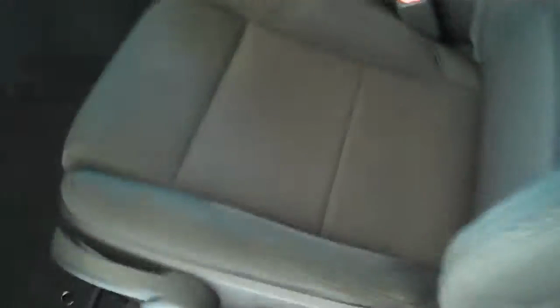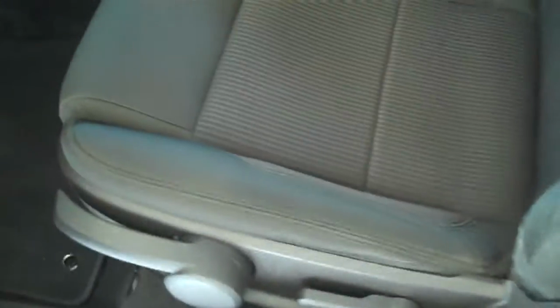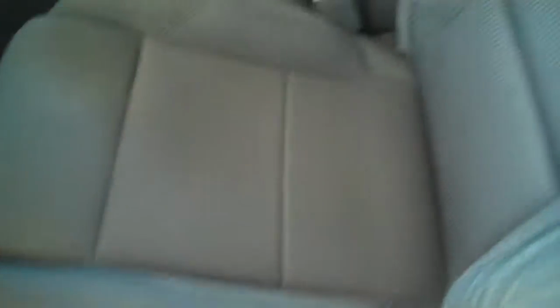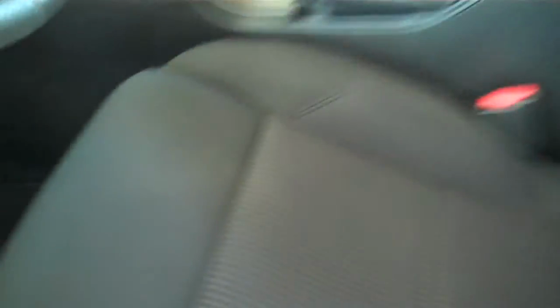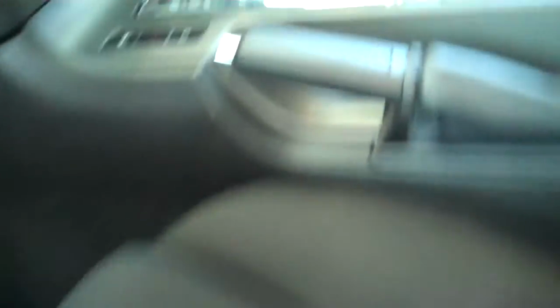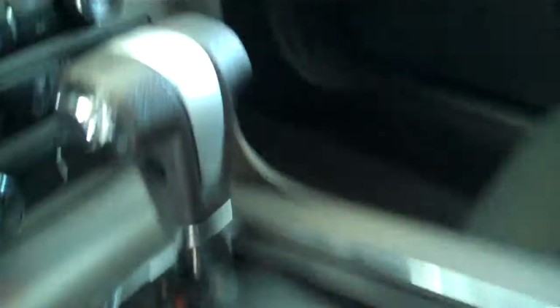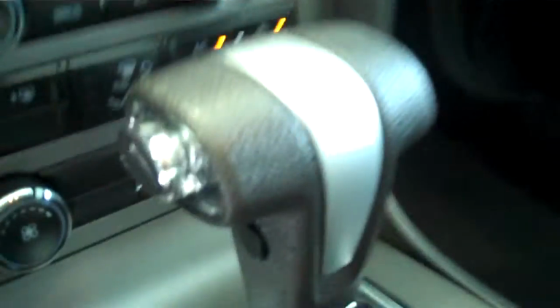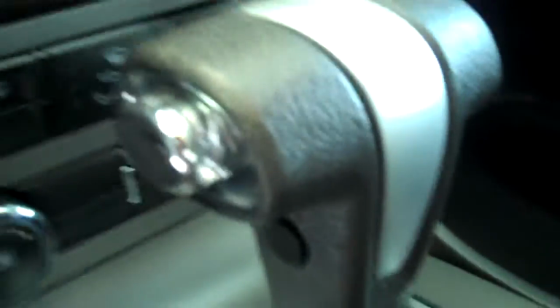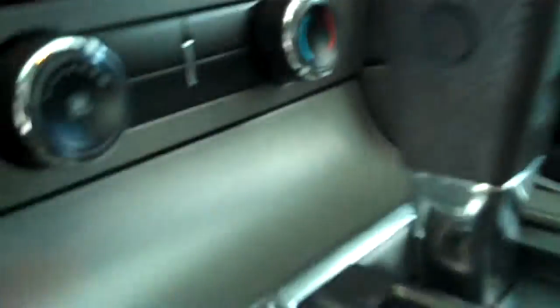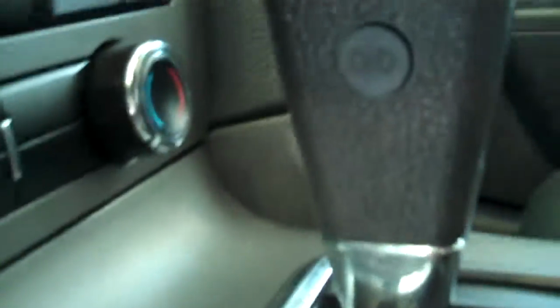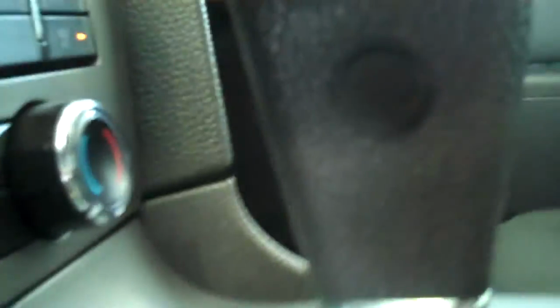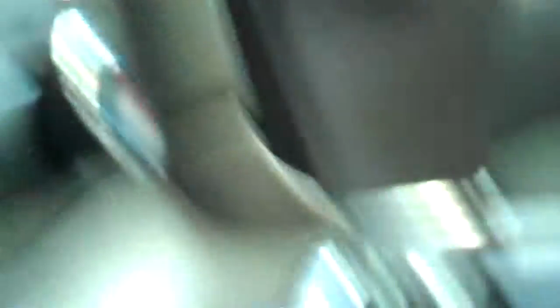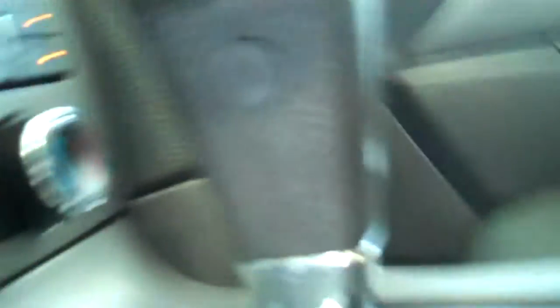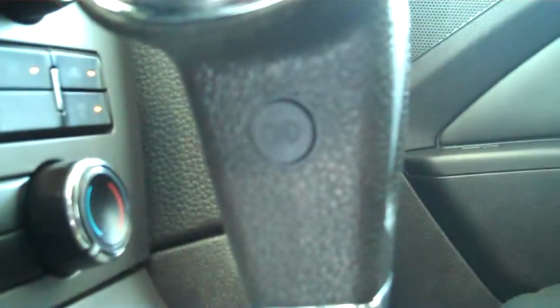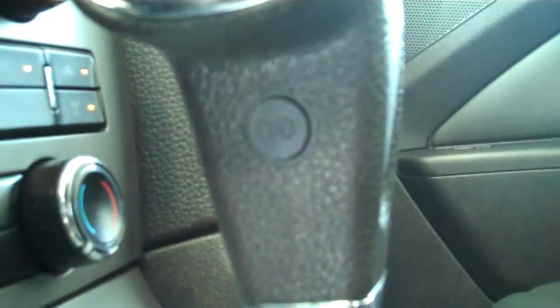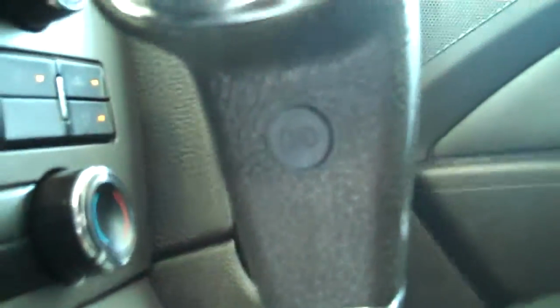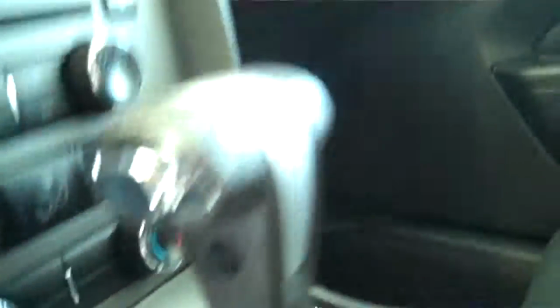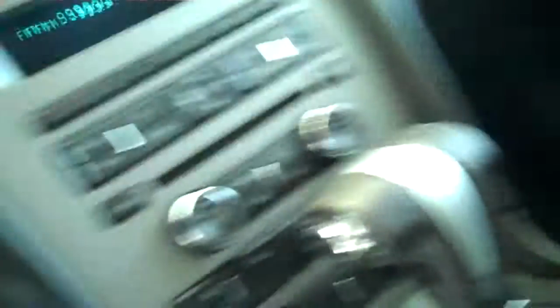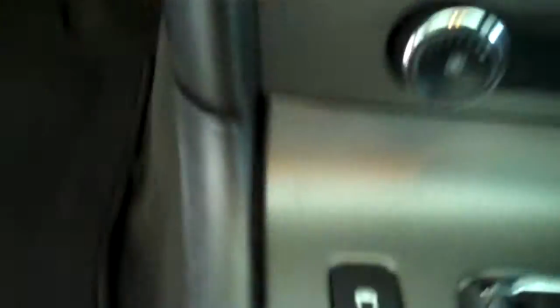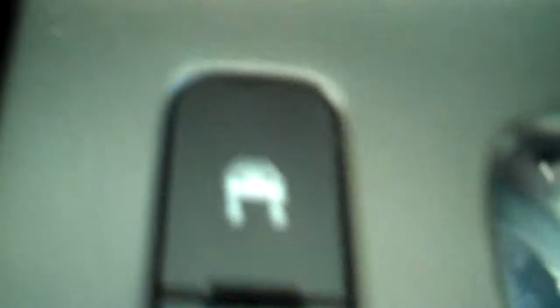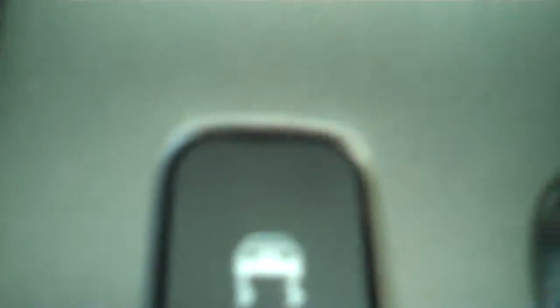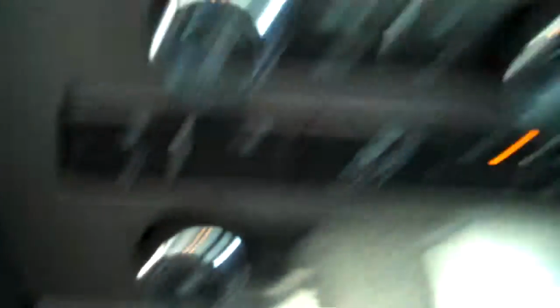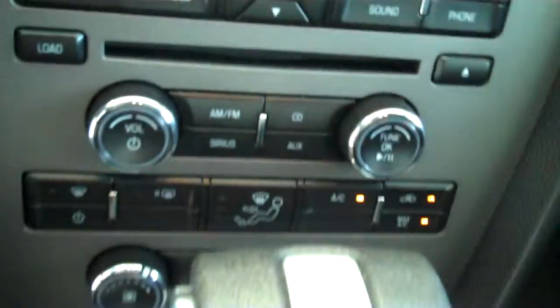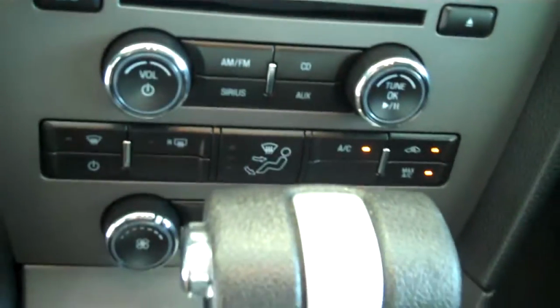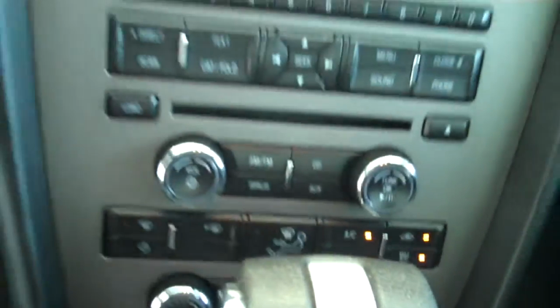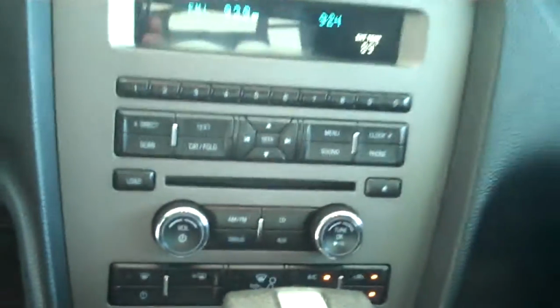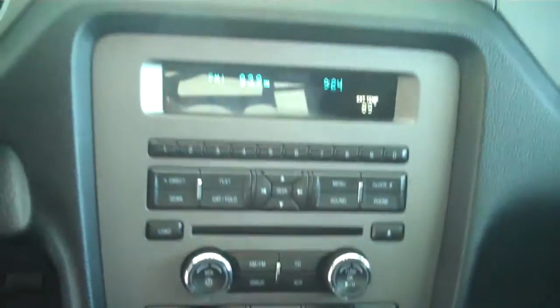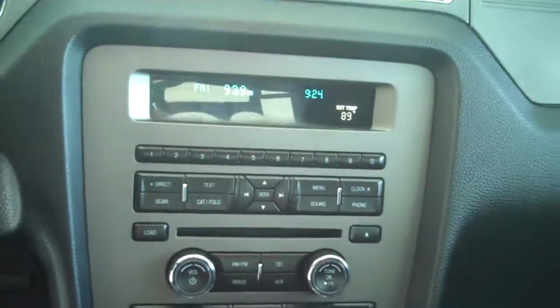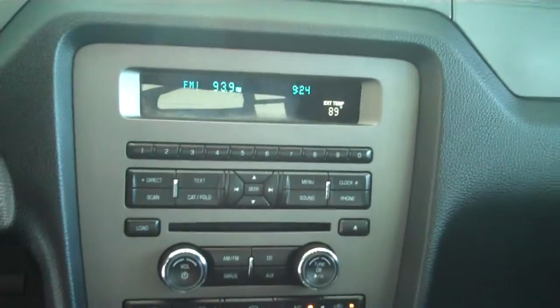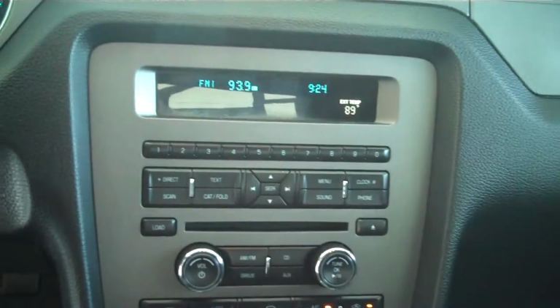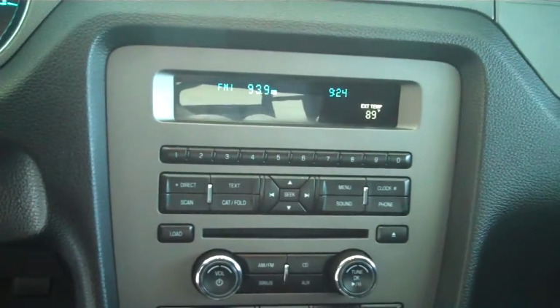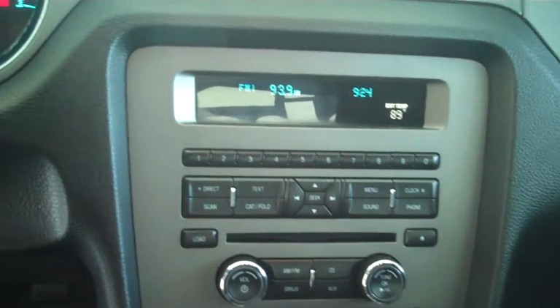Black cloth interior. This is your automatic with overdrive. Traction control, ice cold AC, AM/FM satellite CD, MP3 player.